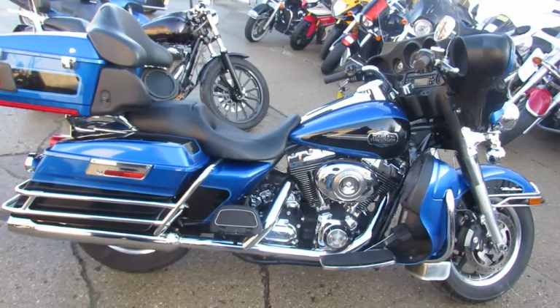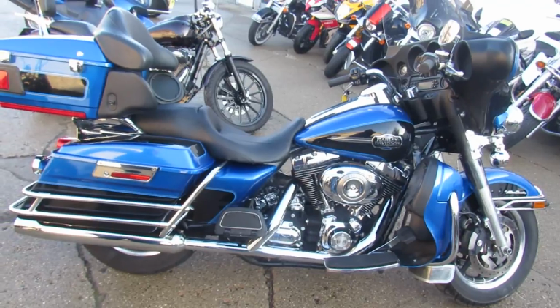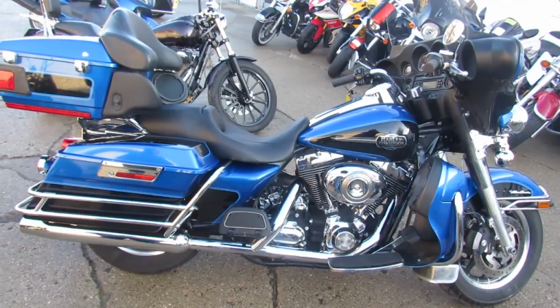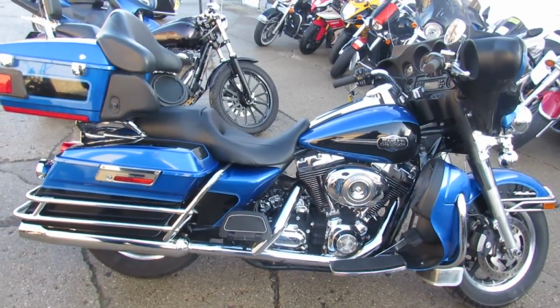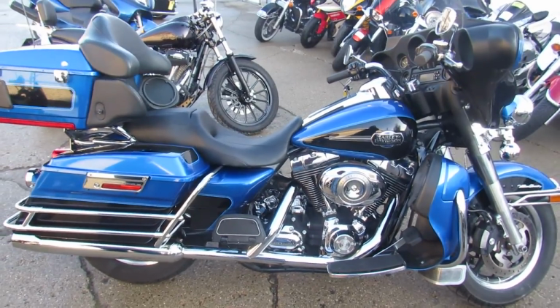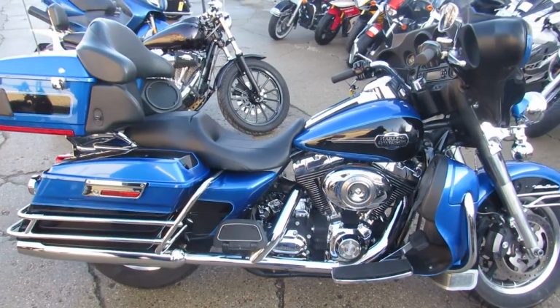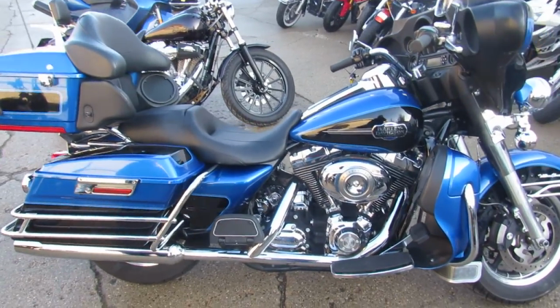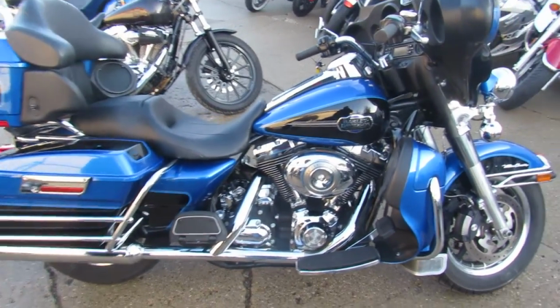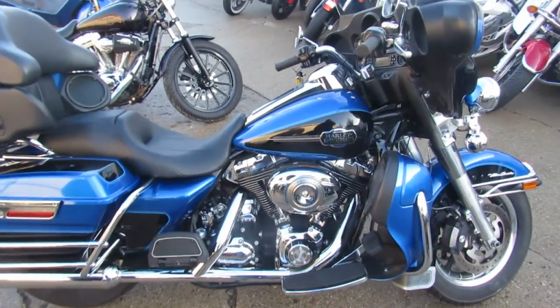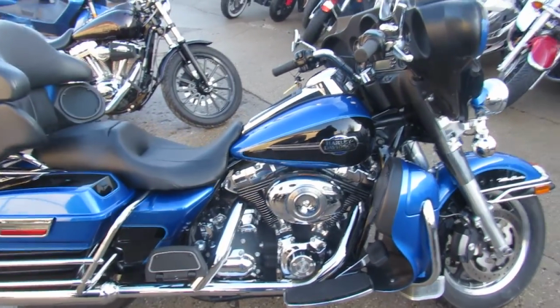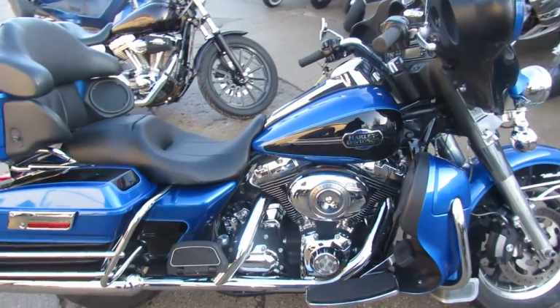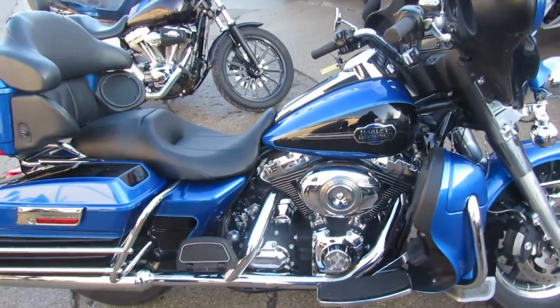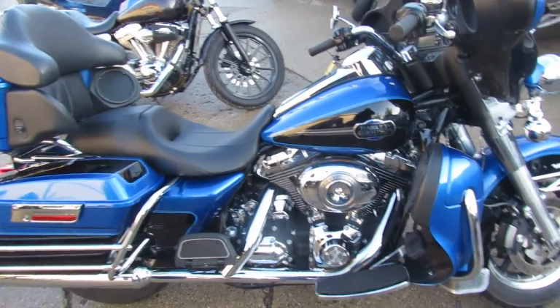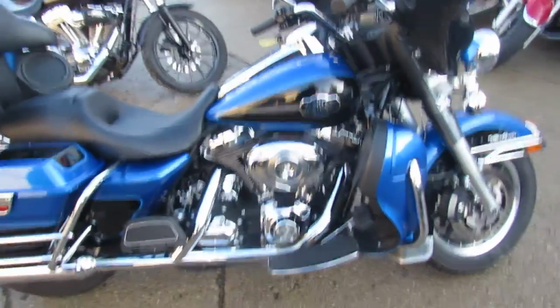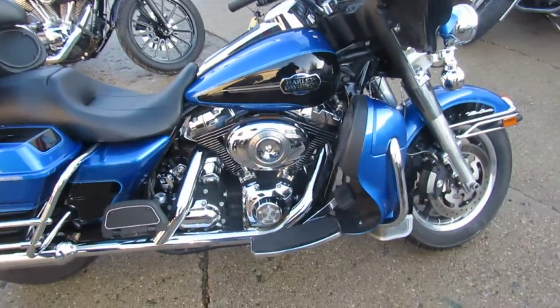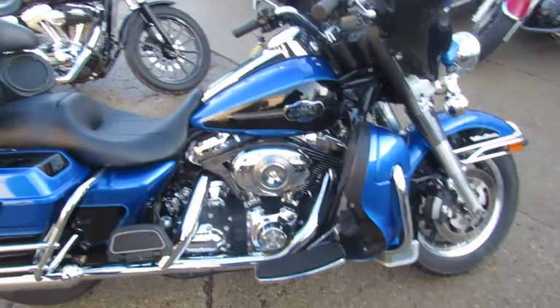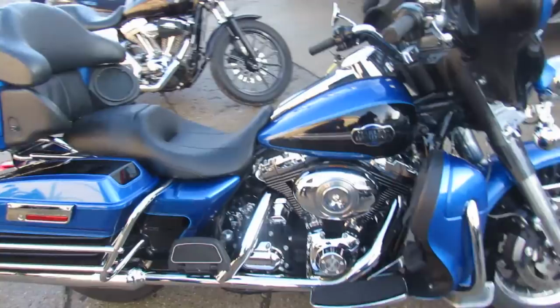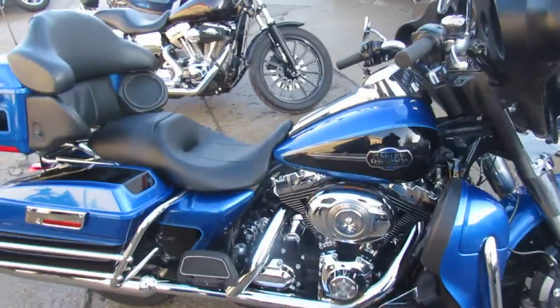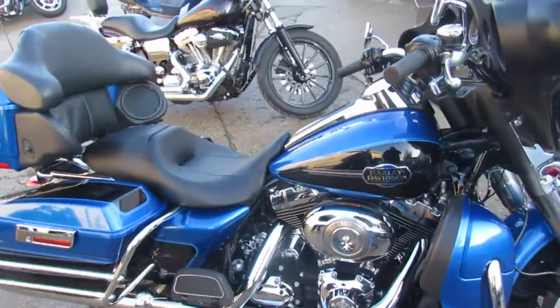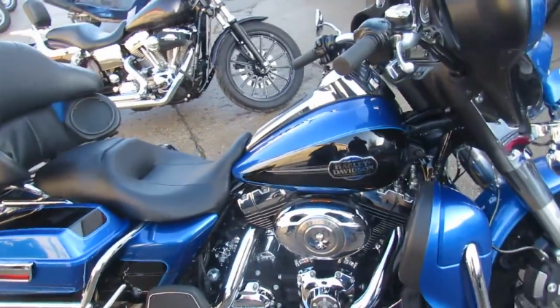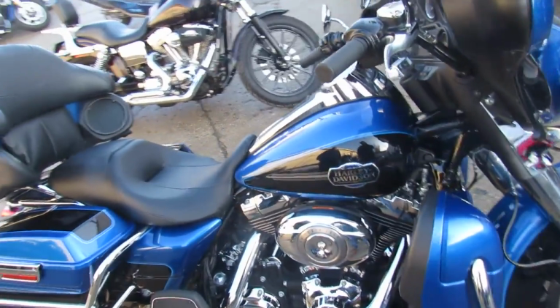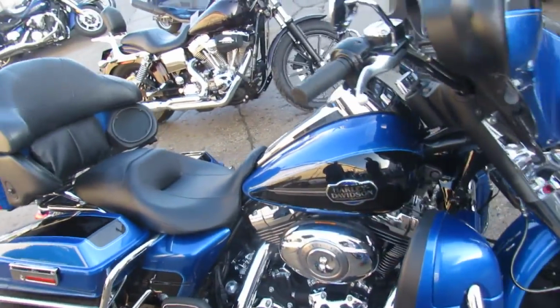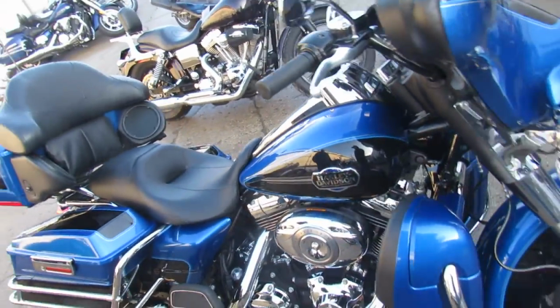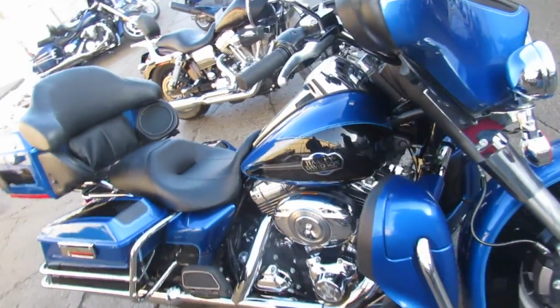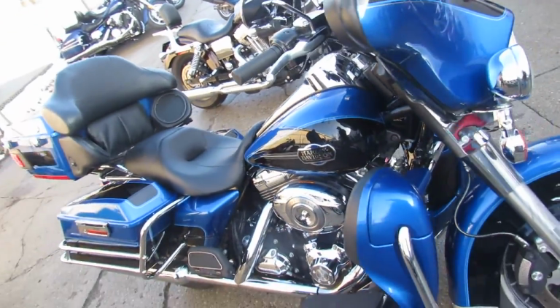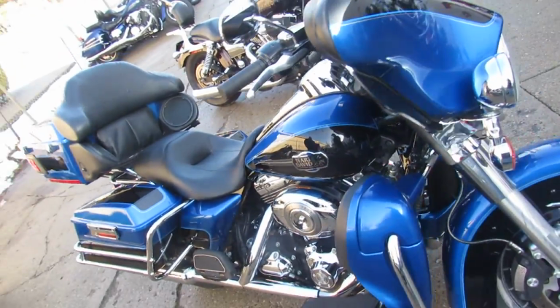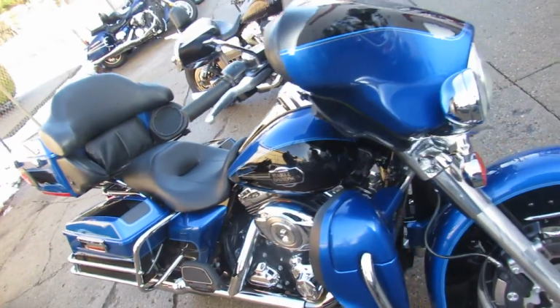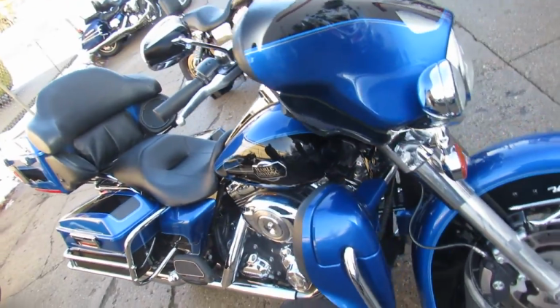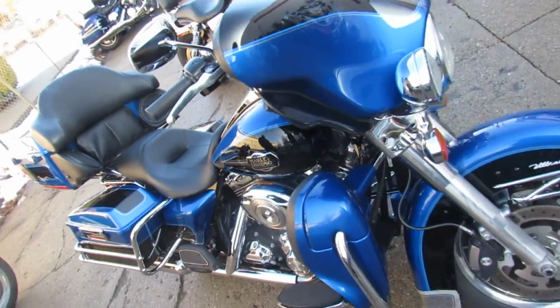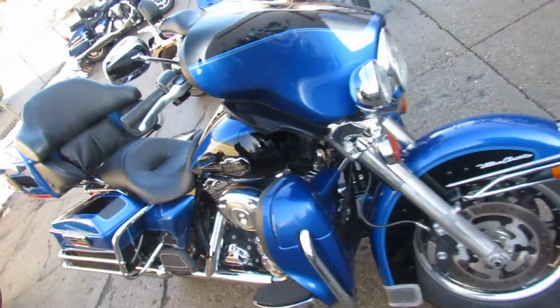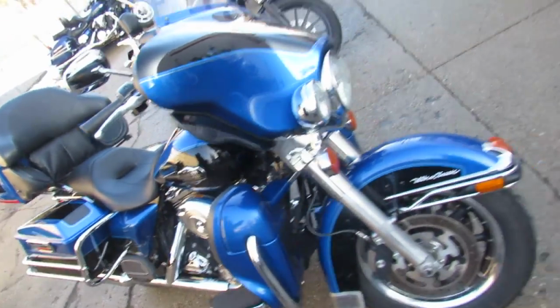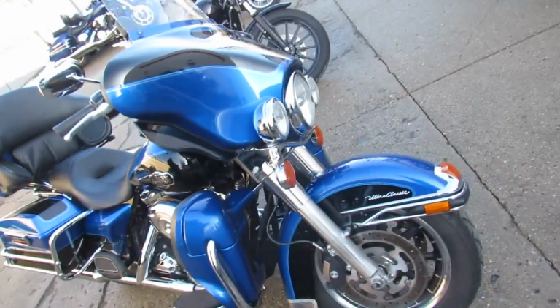Hey guys, it's ApprovalPowerSports.com here. Used Harley-Davidson Headquarters of the Midwest, and we got the prices, guys. In your country they would cut your hands off because you're stealing from us.